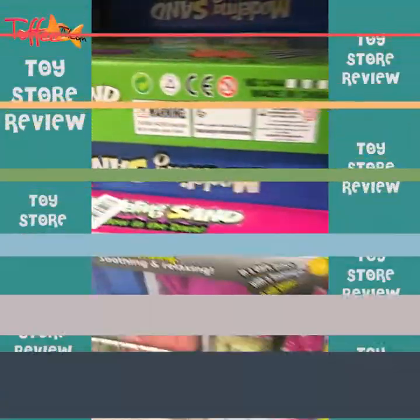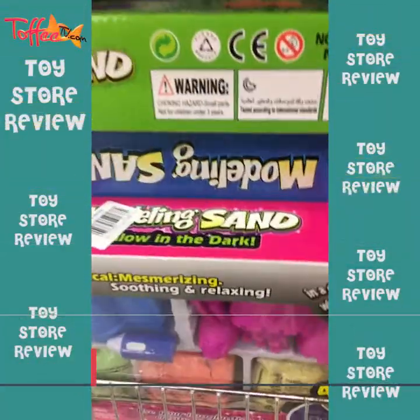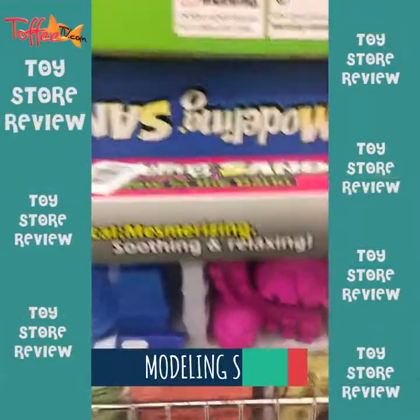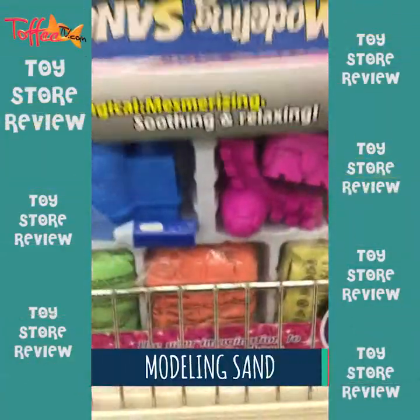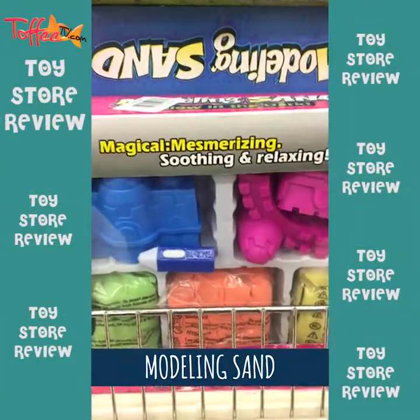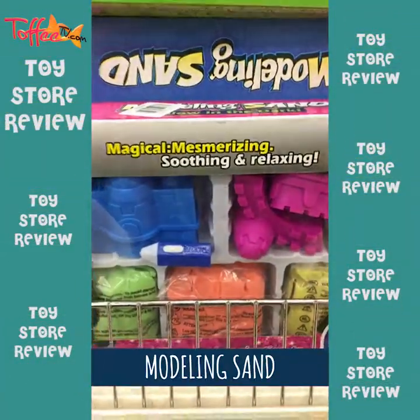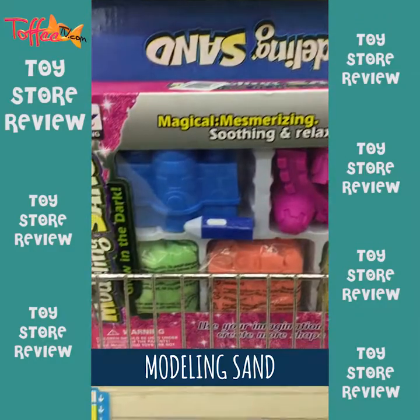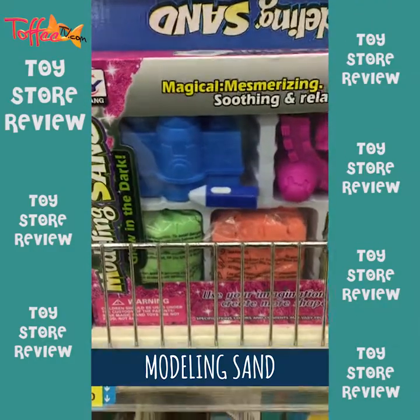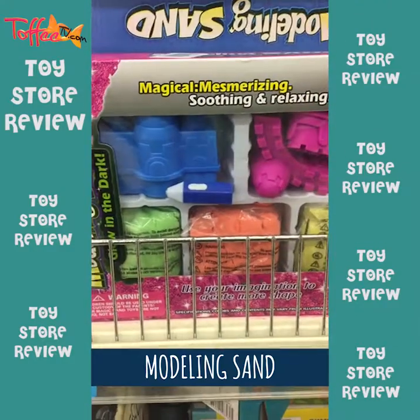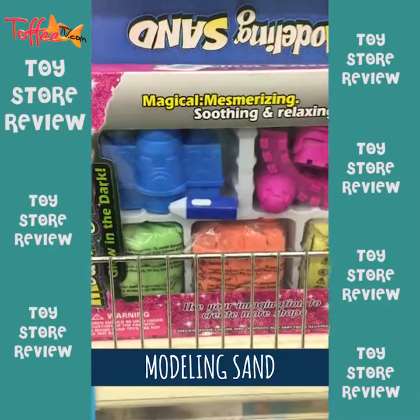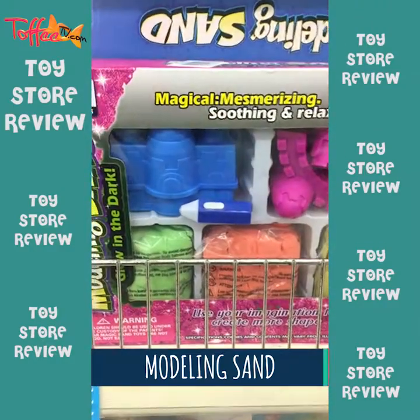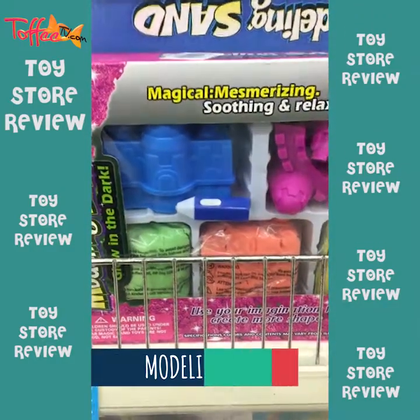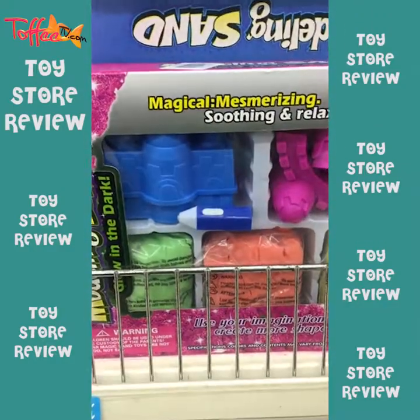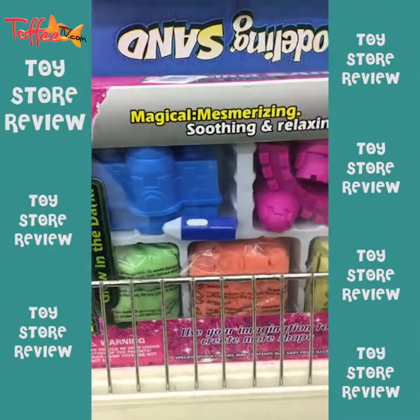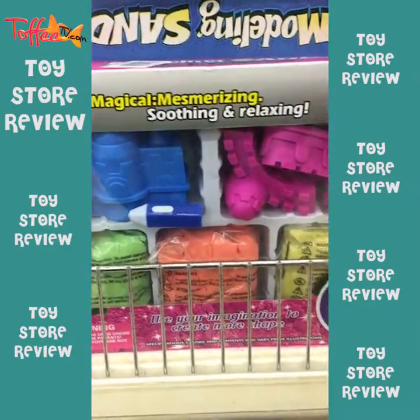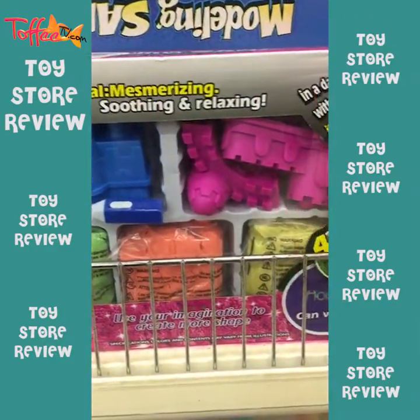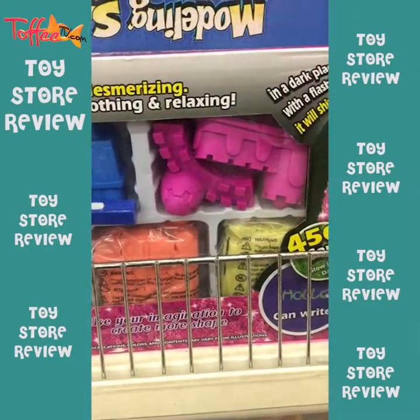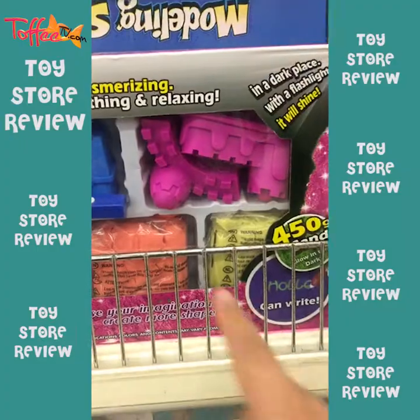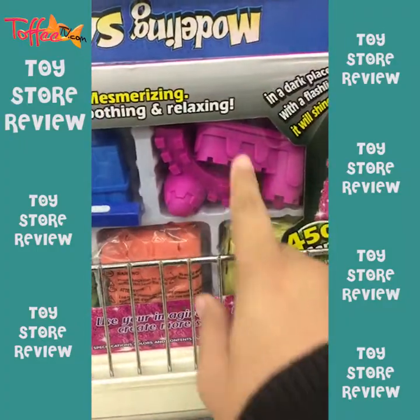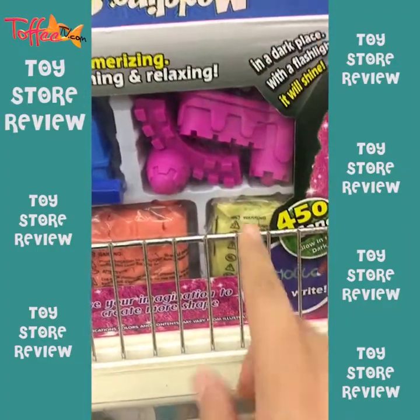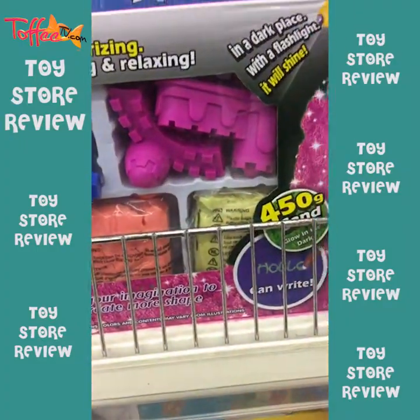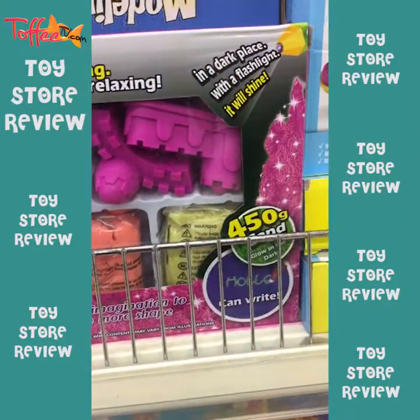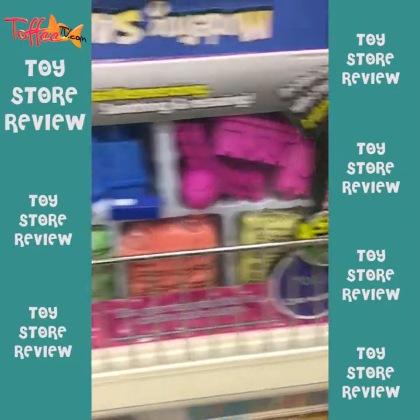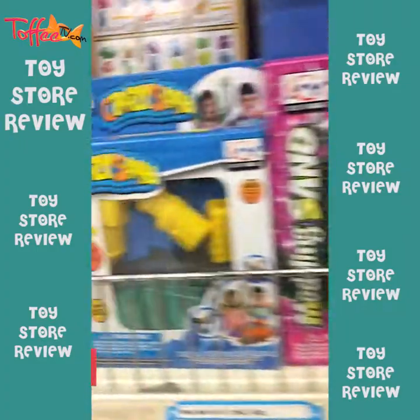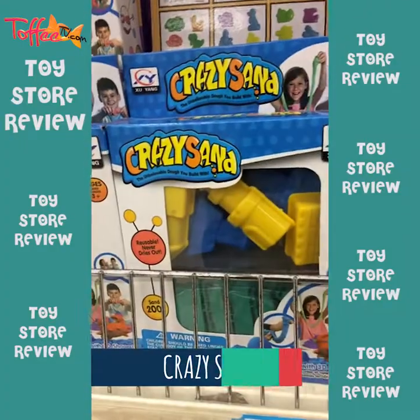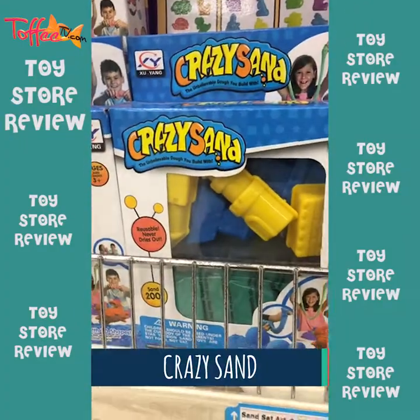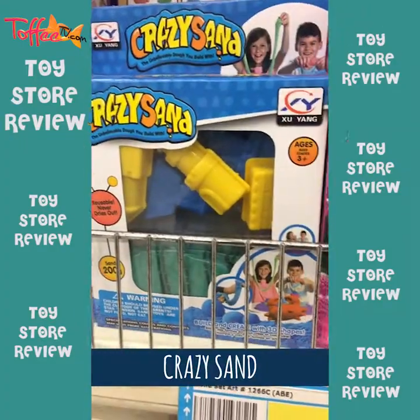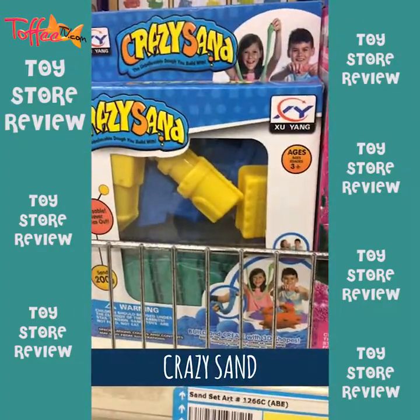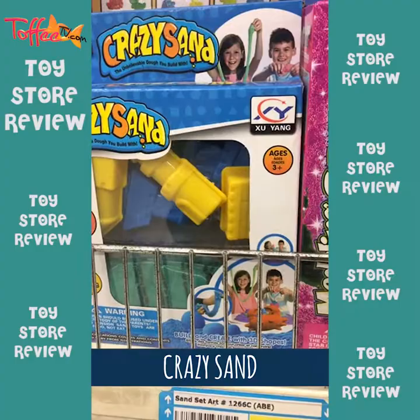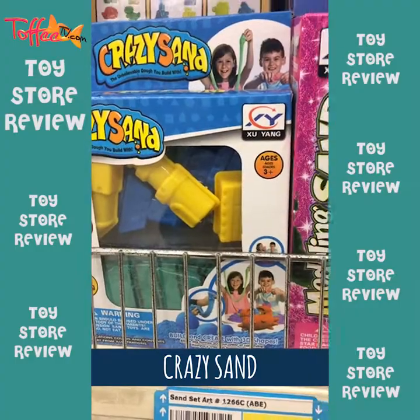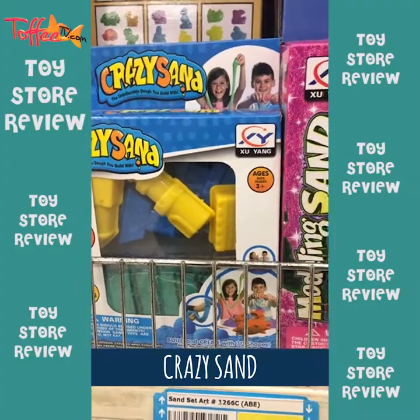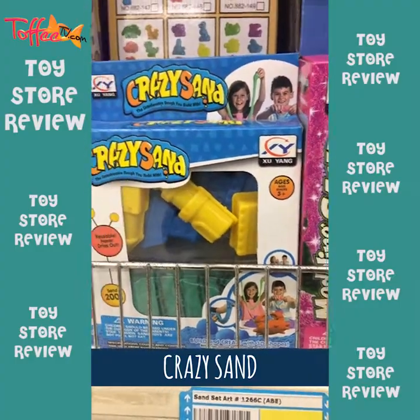You have modeling sand, which also makes for a great gift. This is about 240 rupees. You can make all these different shapes, molds, crazy sand — again the same, about 240 to 250 rupees.